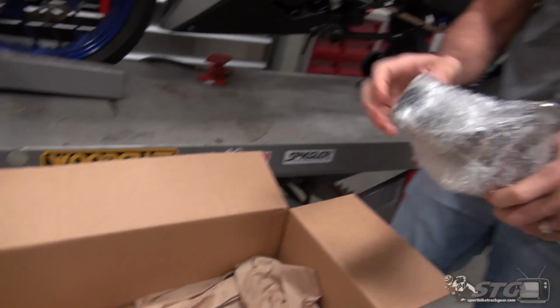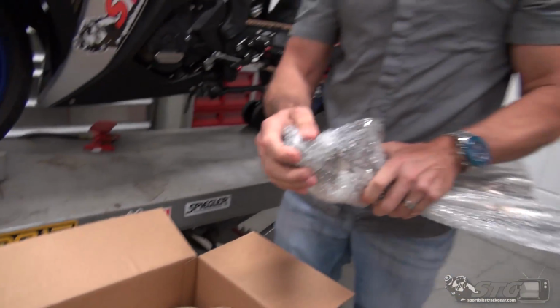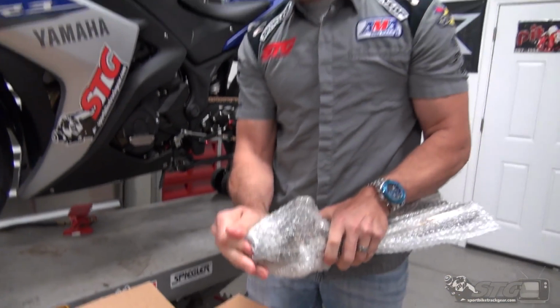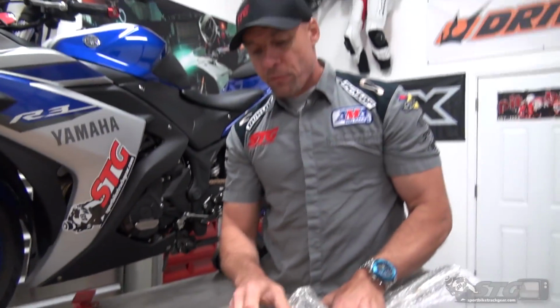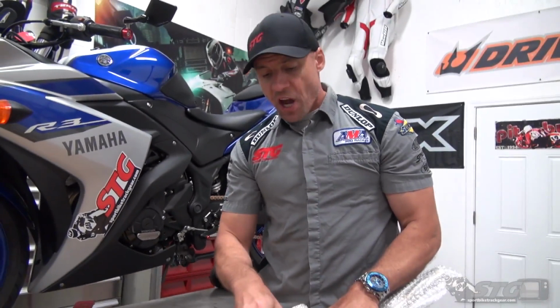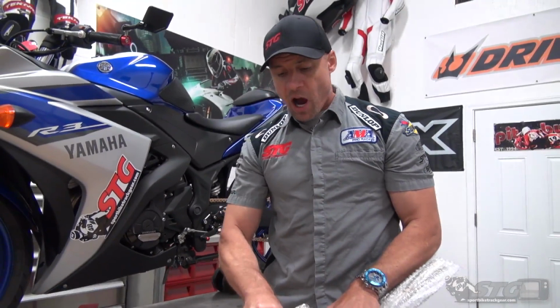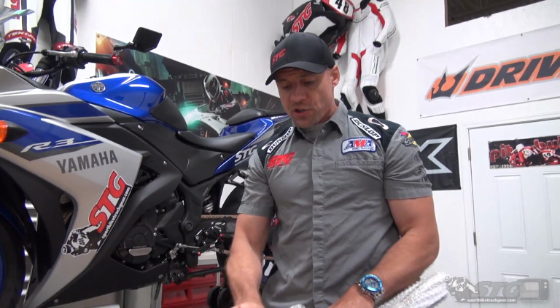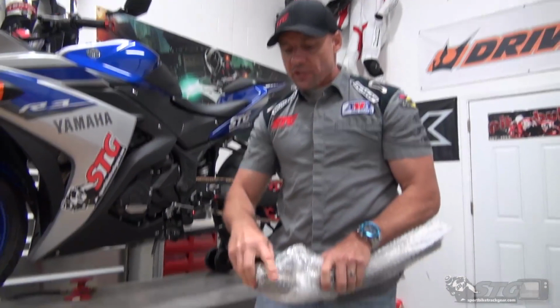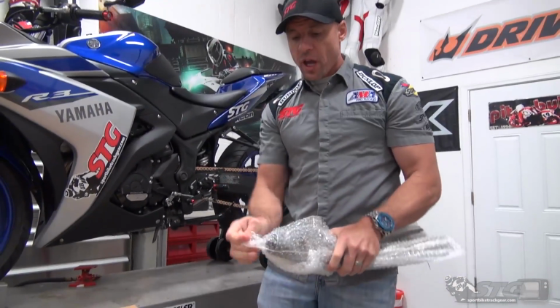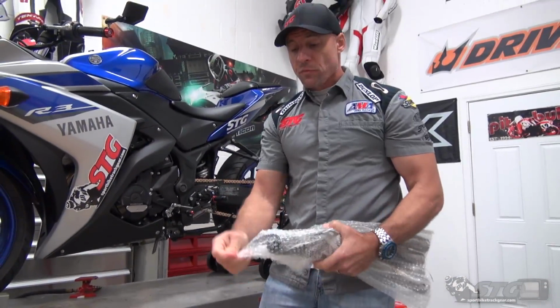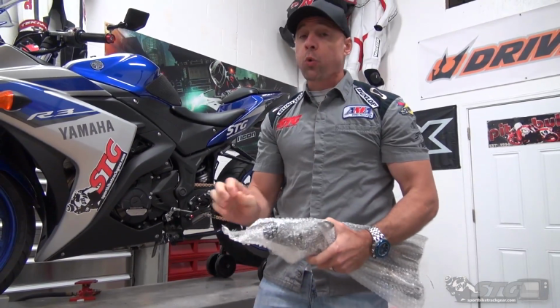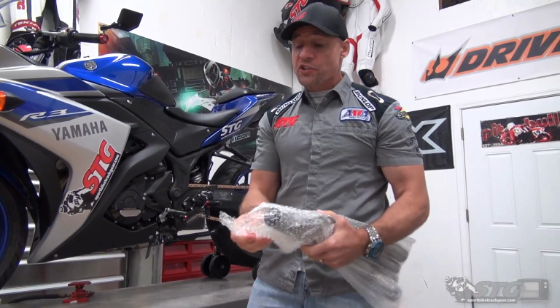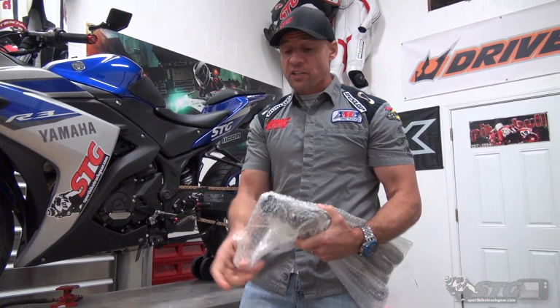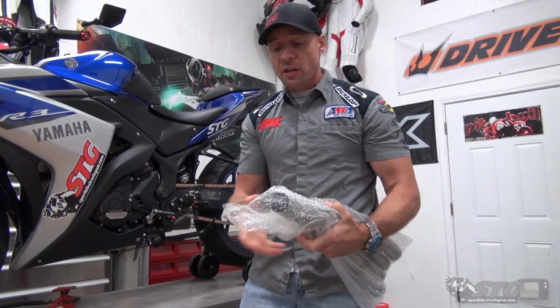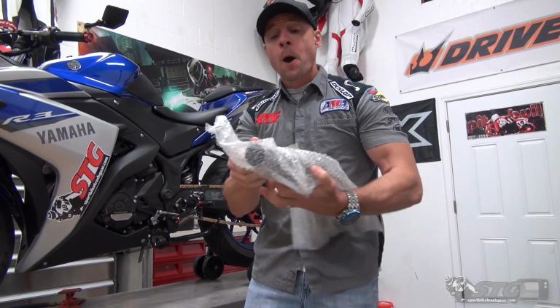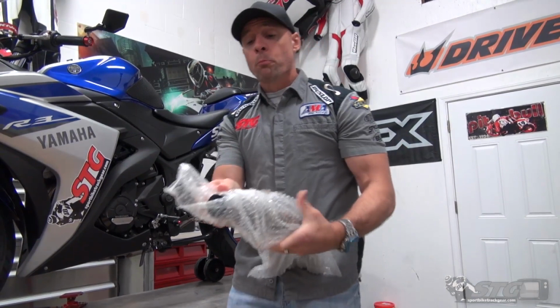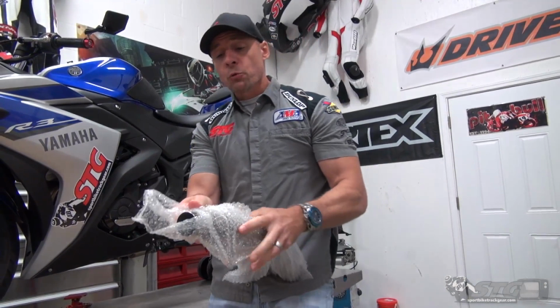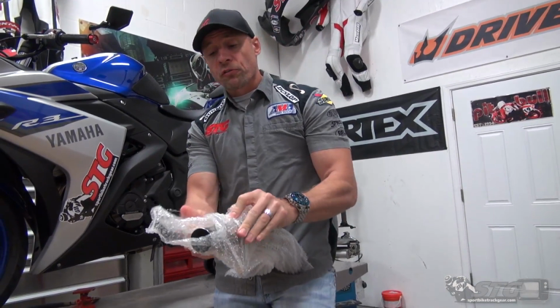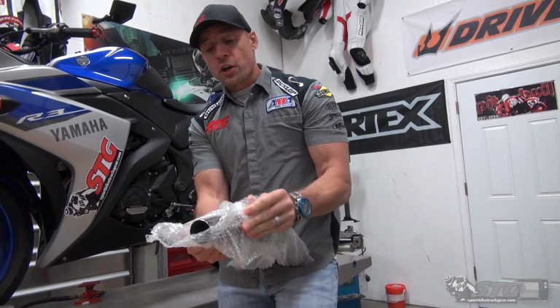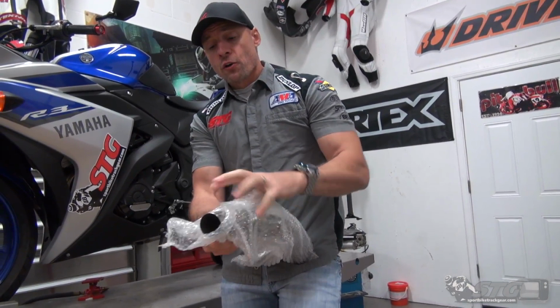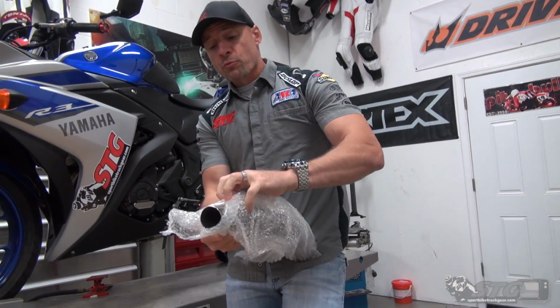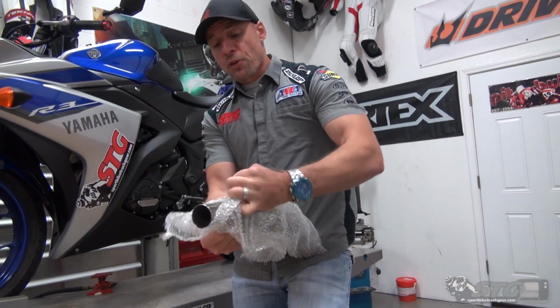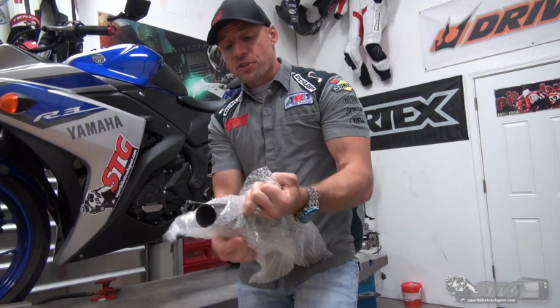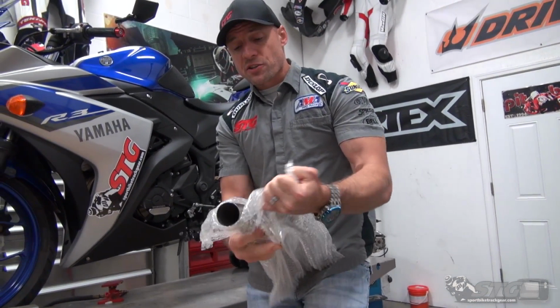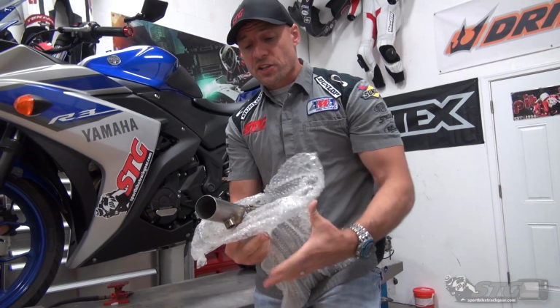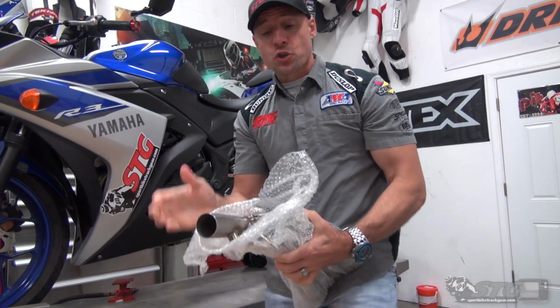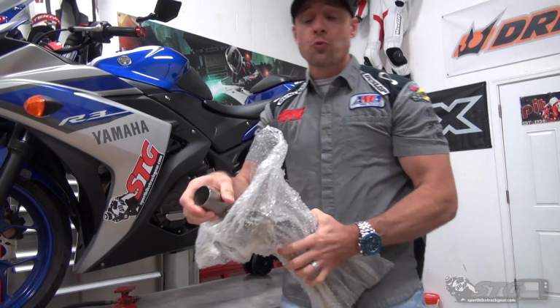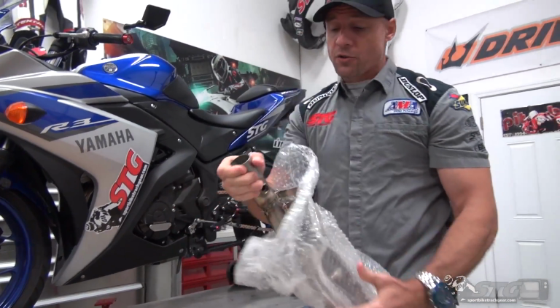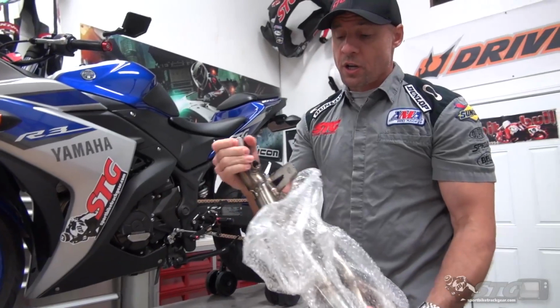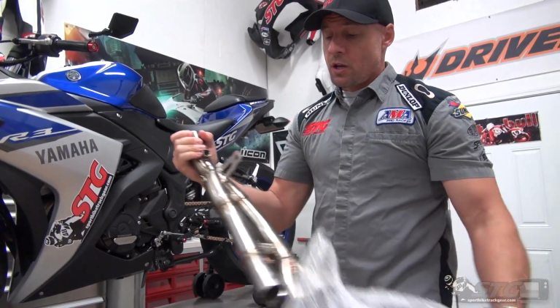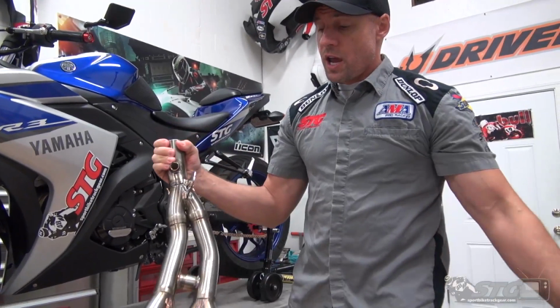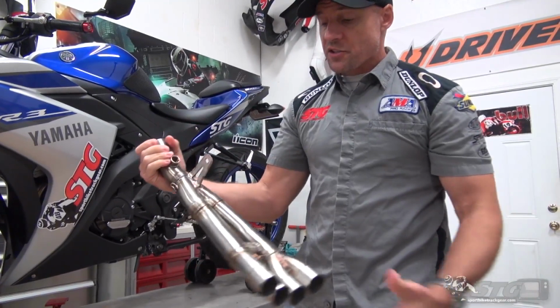This is for the Yamaha R6 — the 2017 — but it will fit from 2006 to 2017.